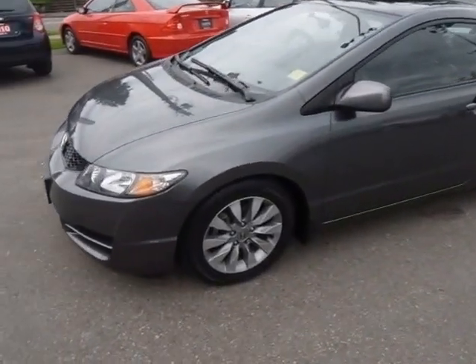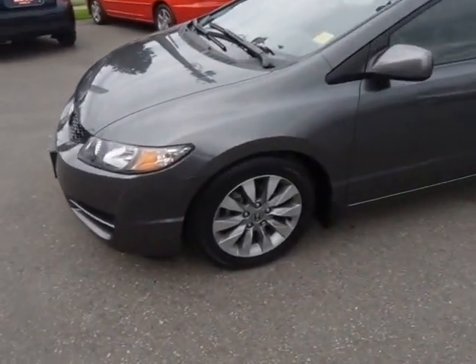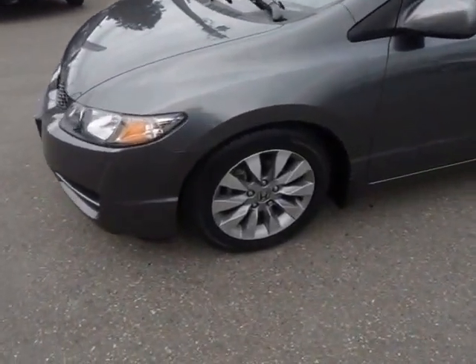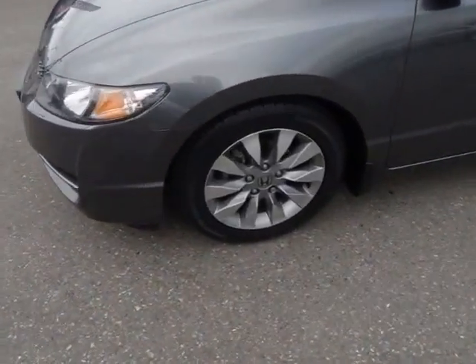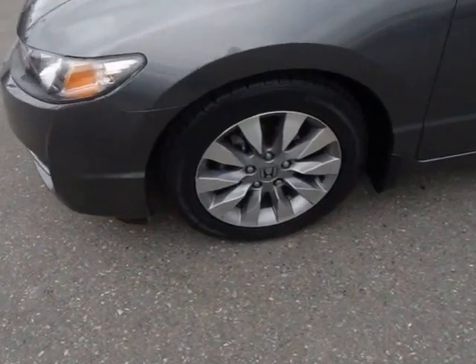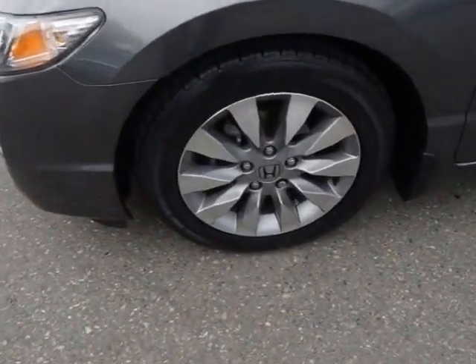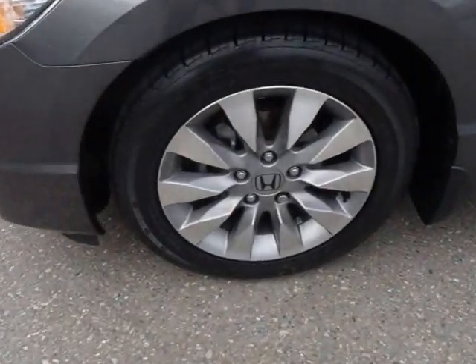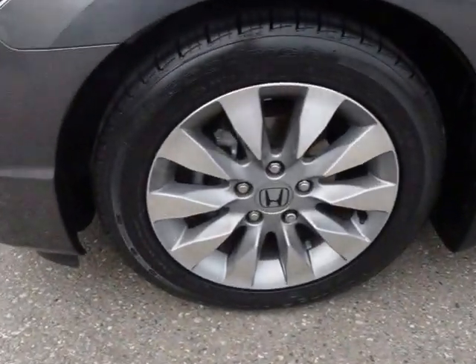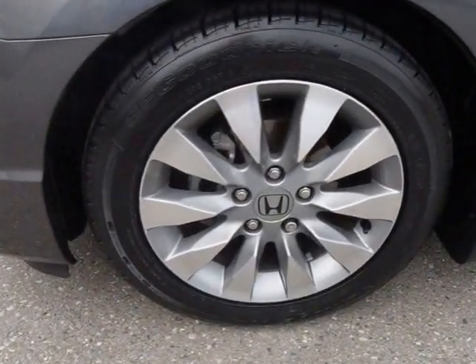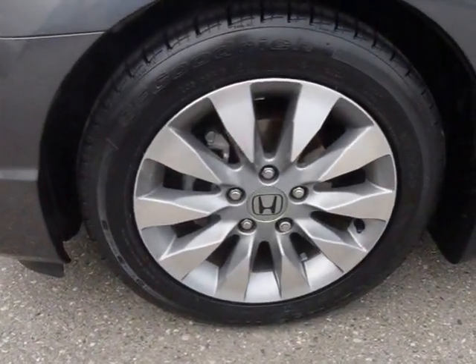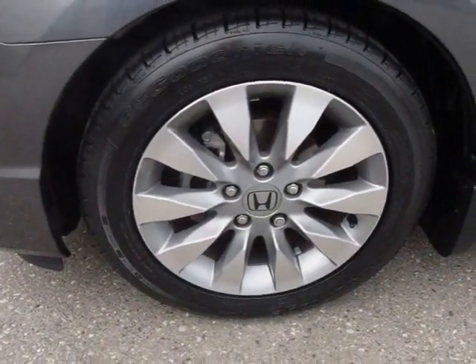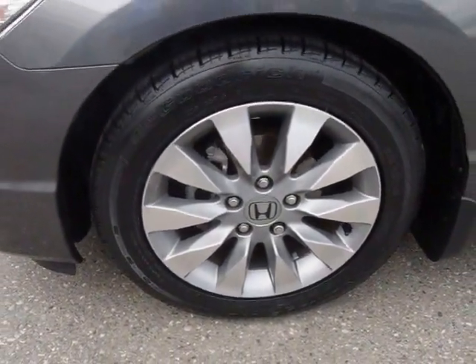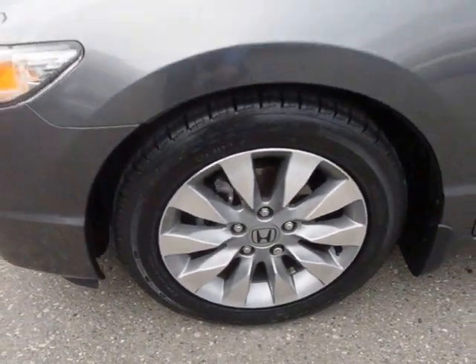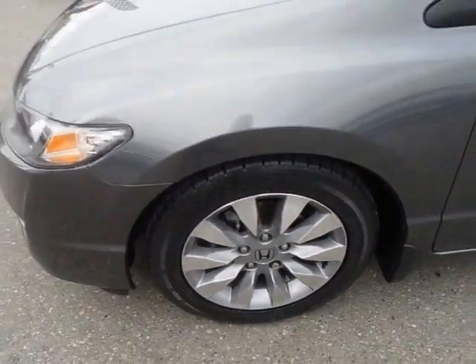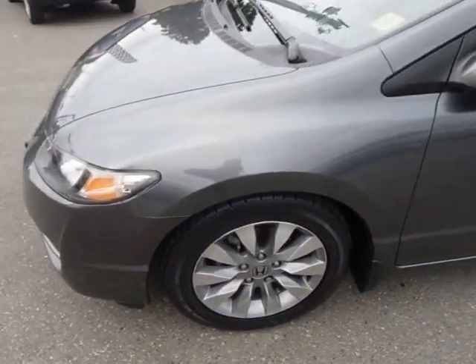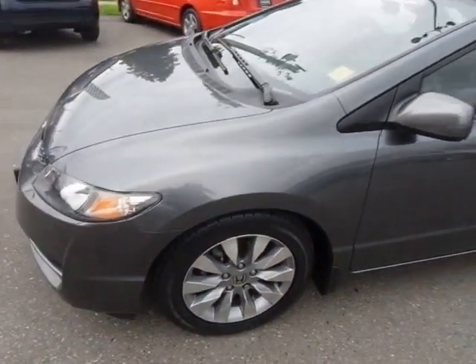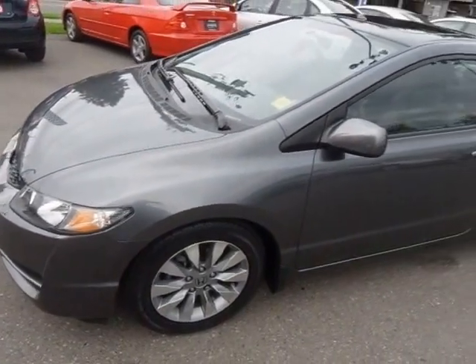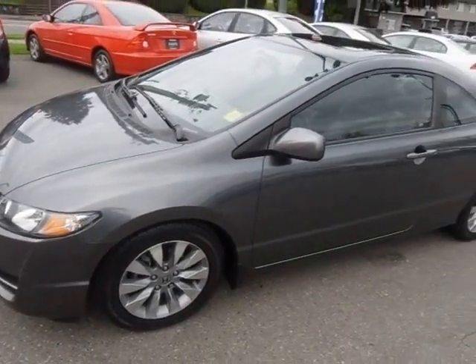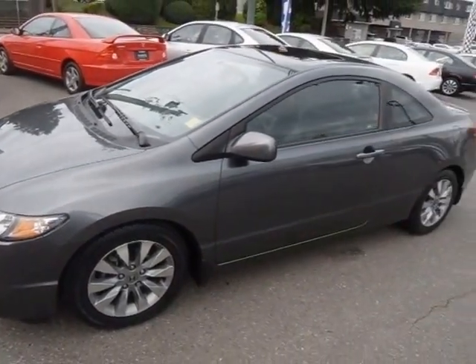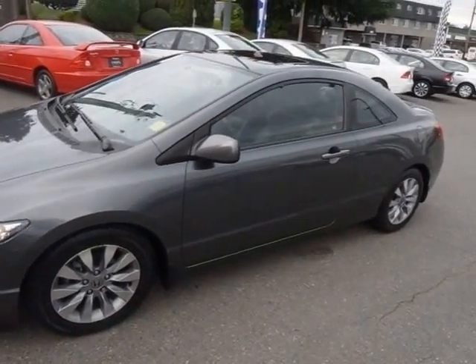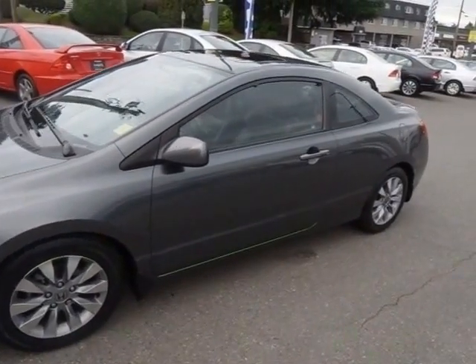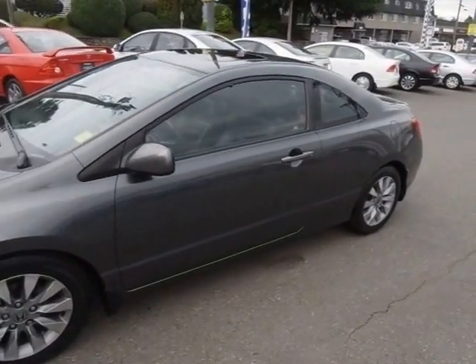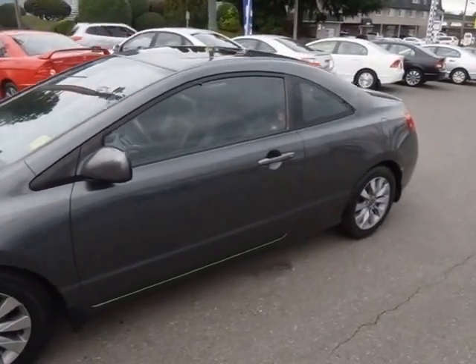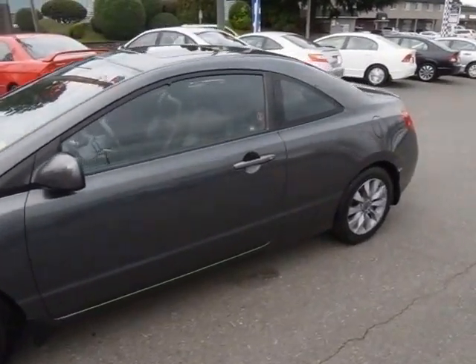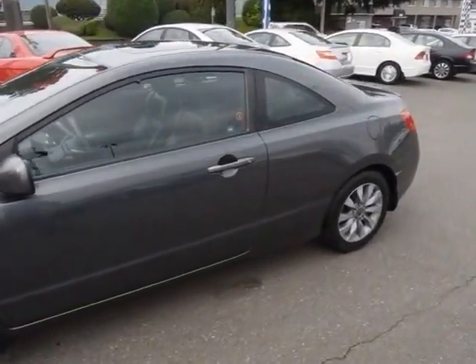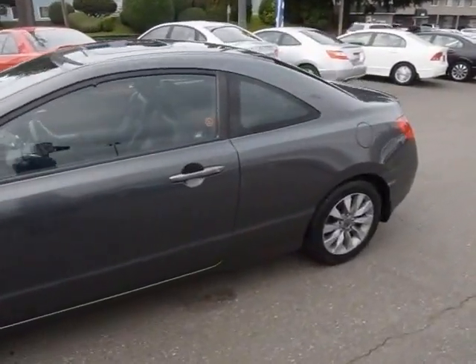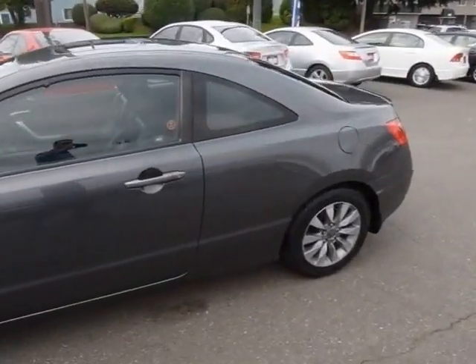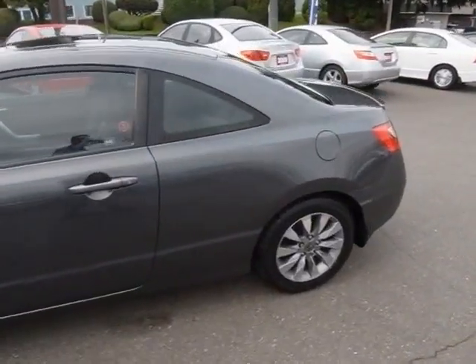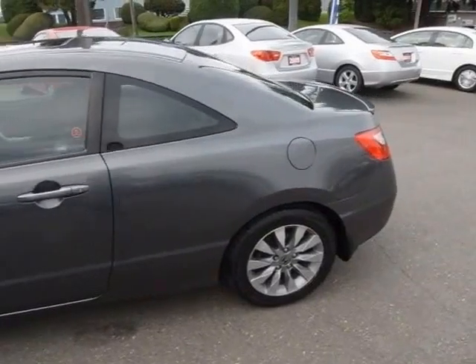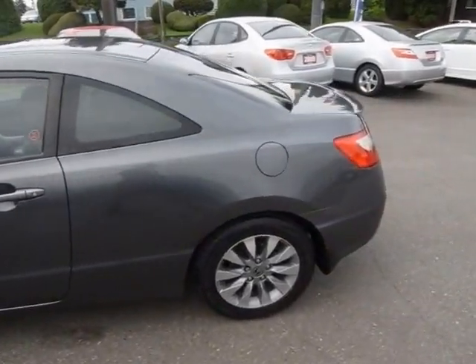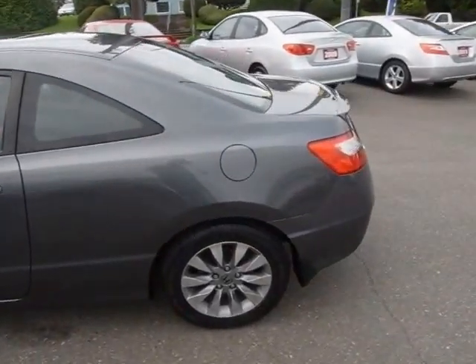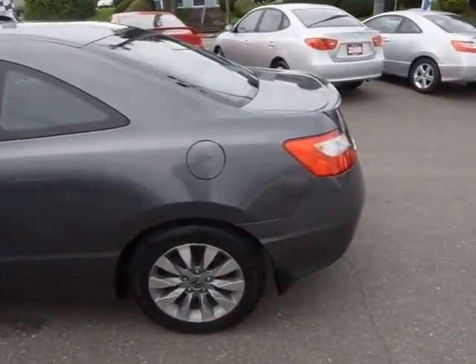It's got these awesome looking 17-inch bright finish alloy wheels. We put four brand new tires on it. This car is accident free, non-smoker, and is absolutely neat as a pin. It looks good.